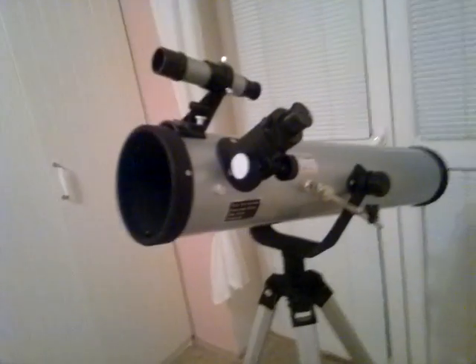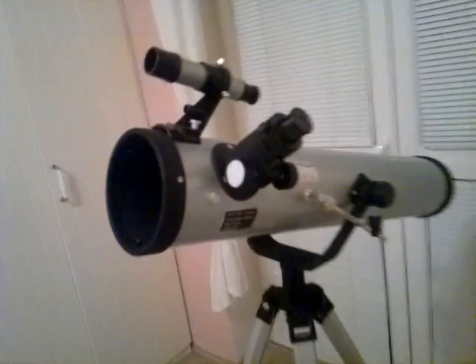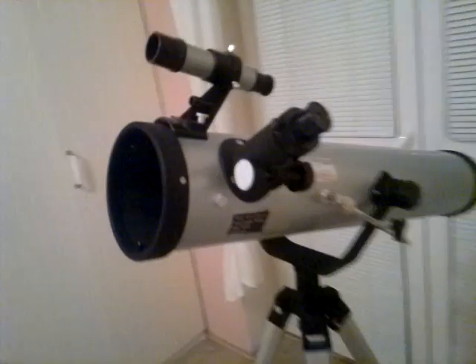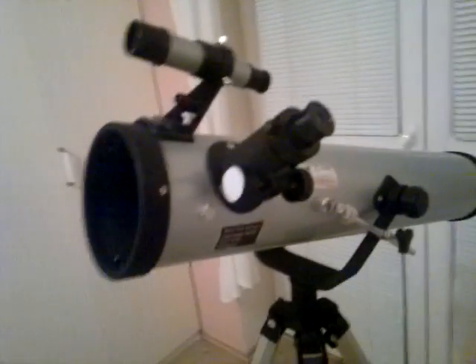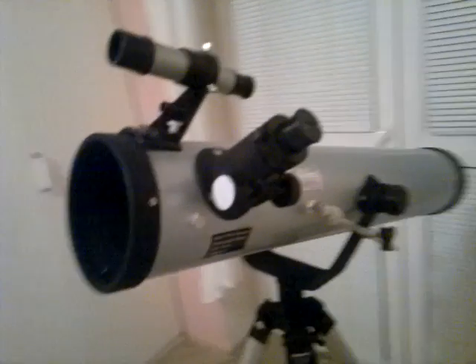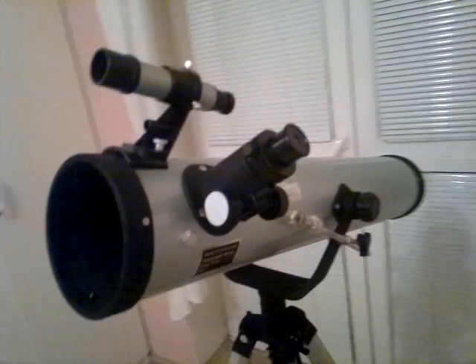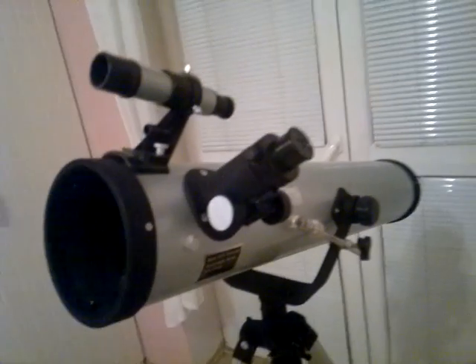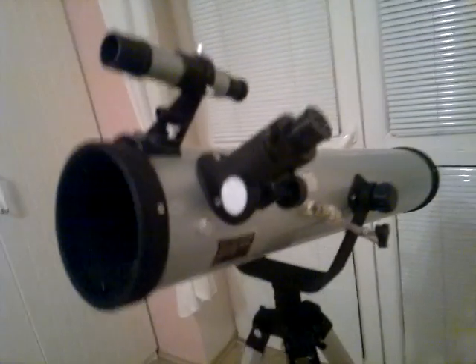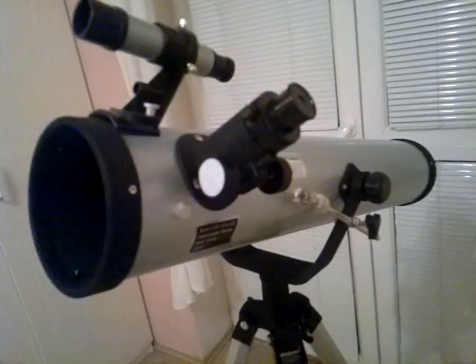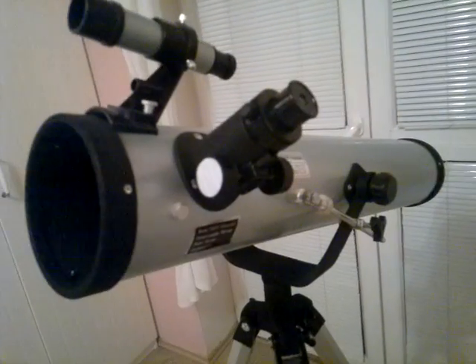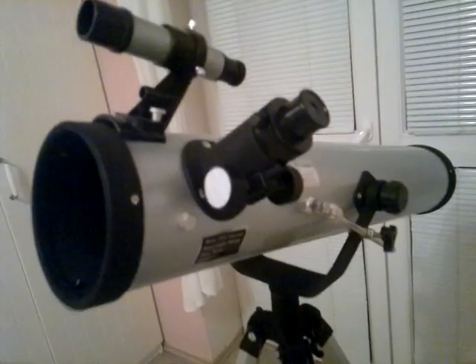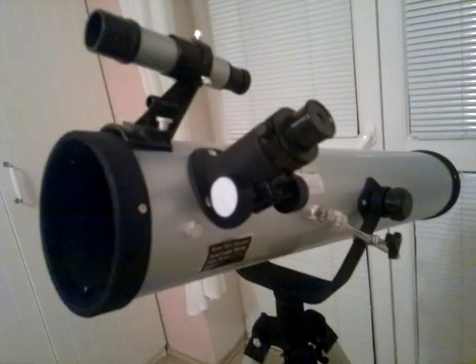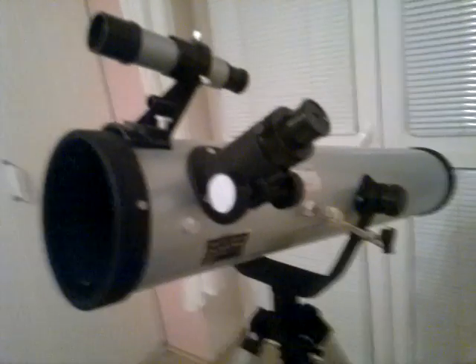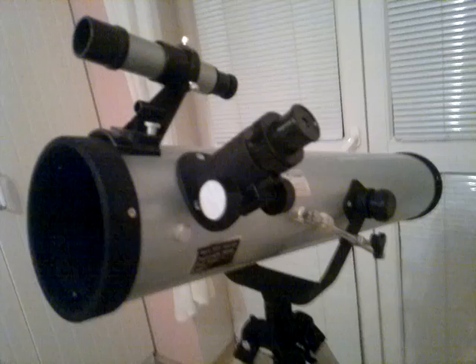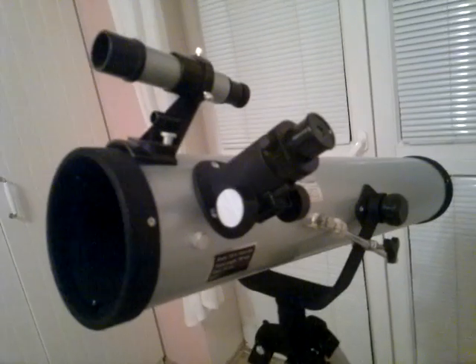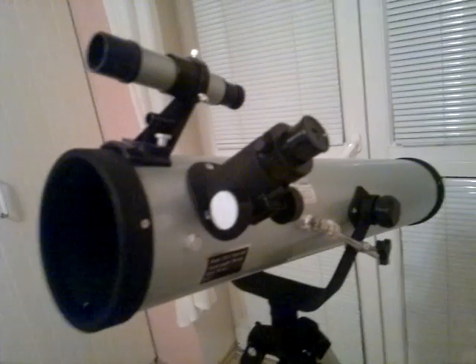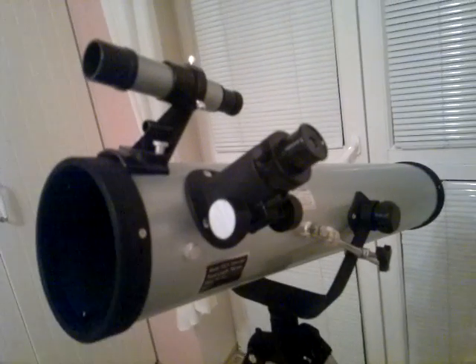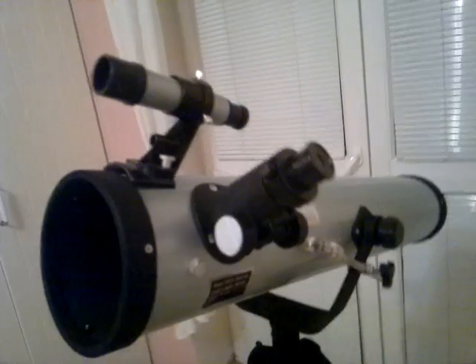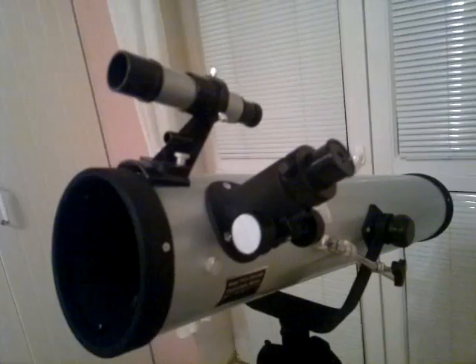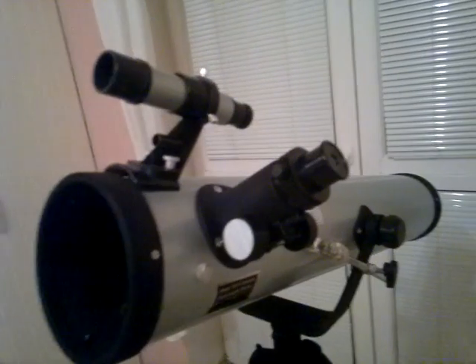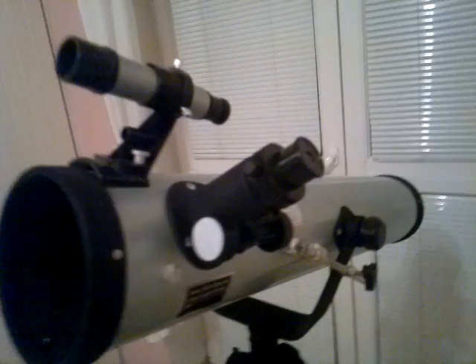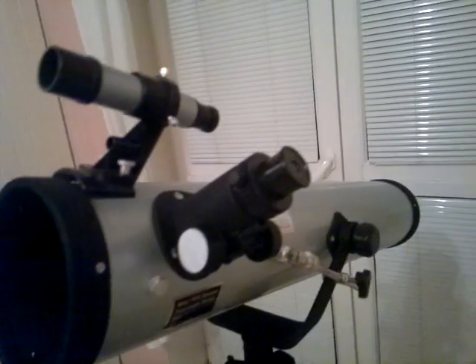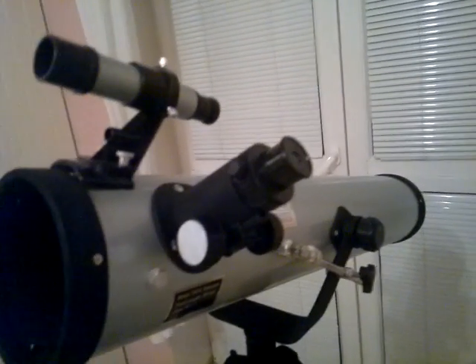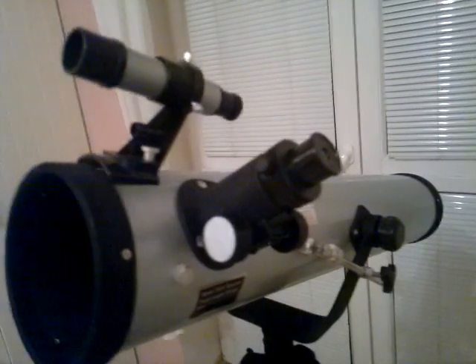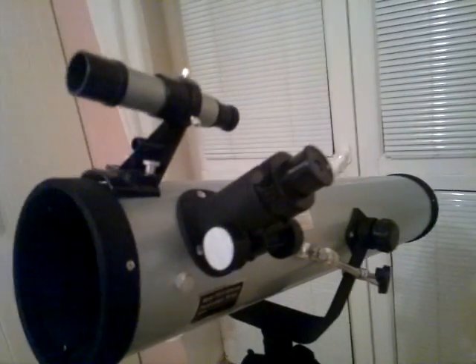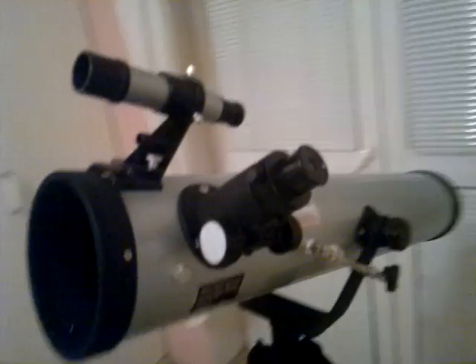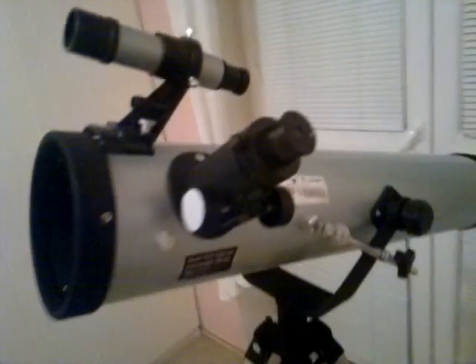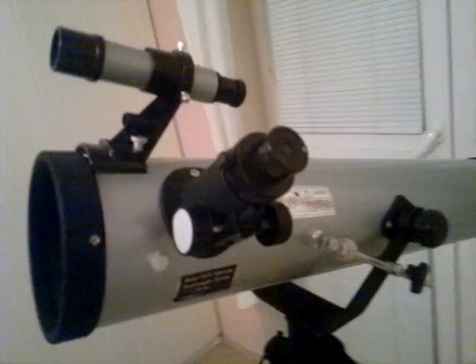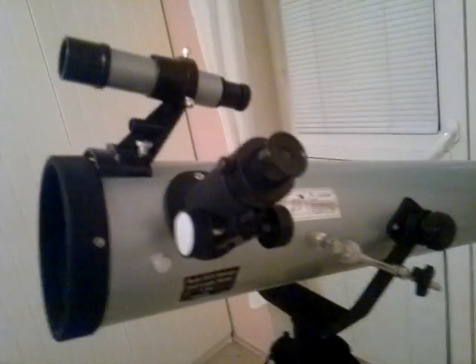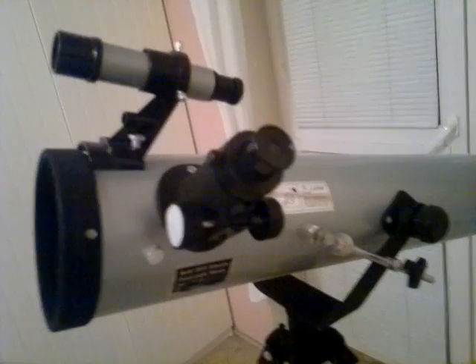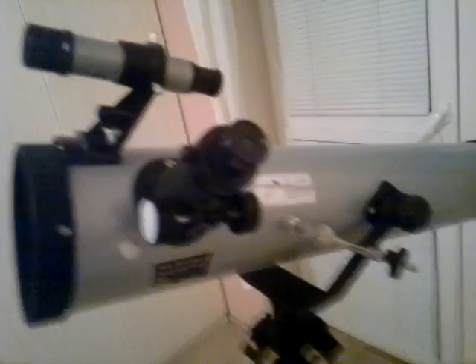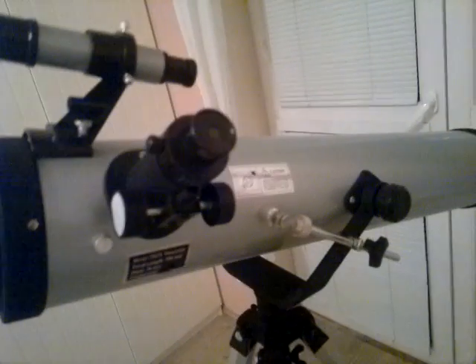What I like about this telescope is the size. Everybody knows that the bigger the mirror, the better the image quality.